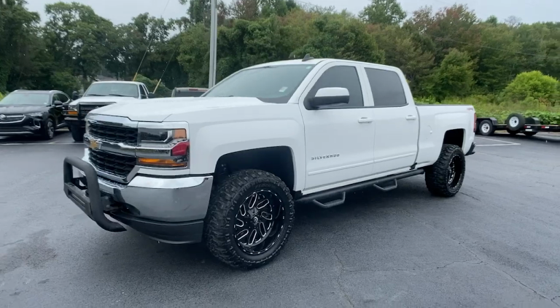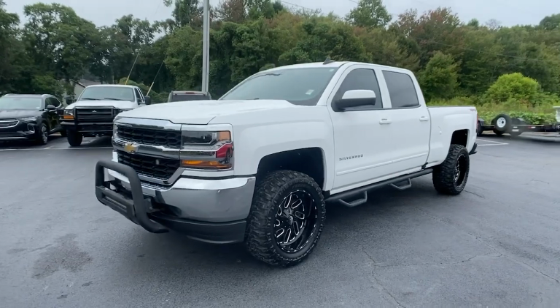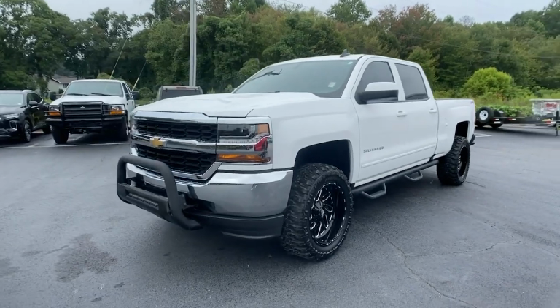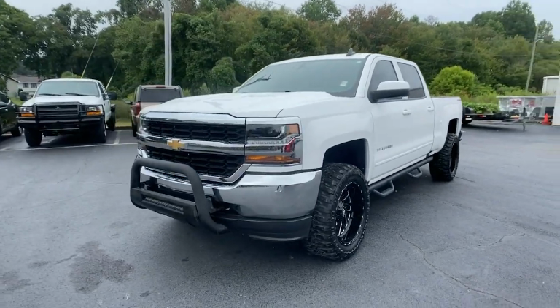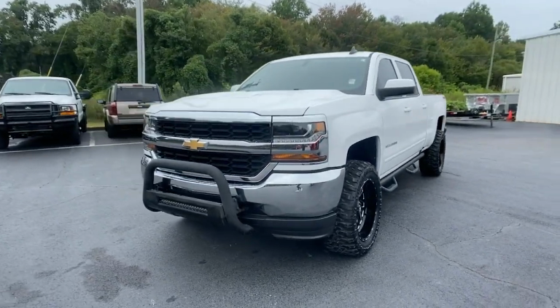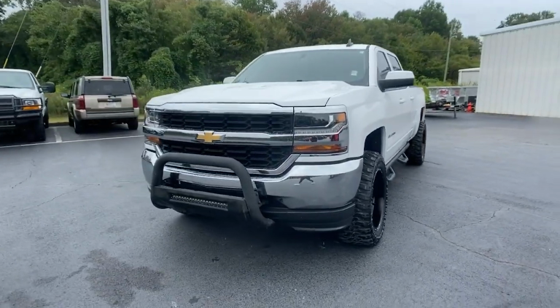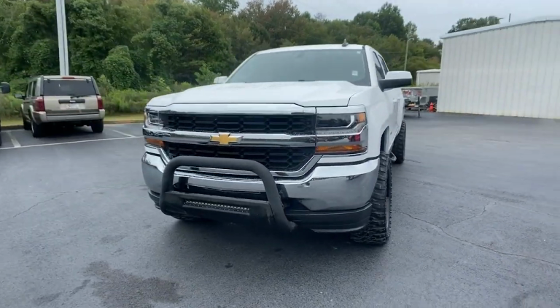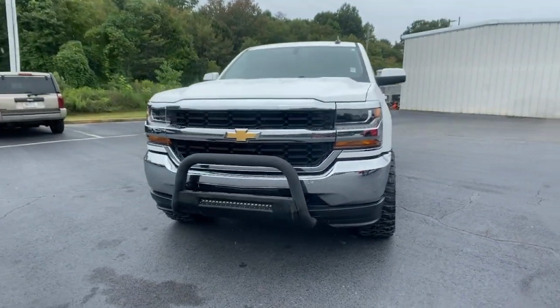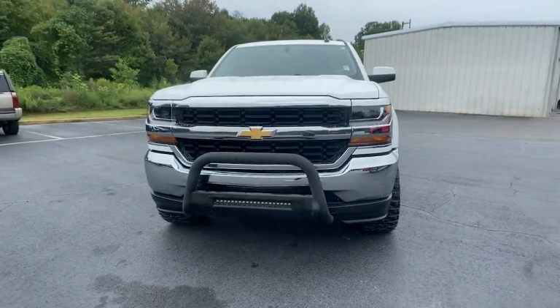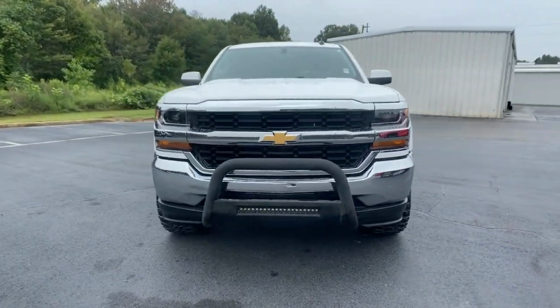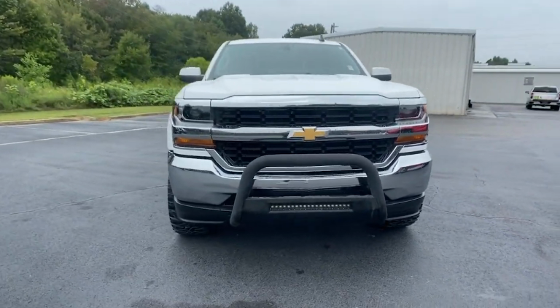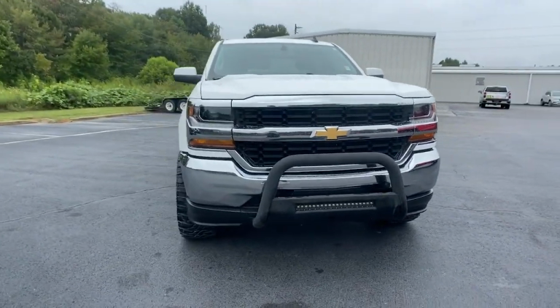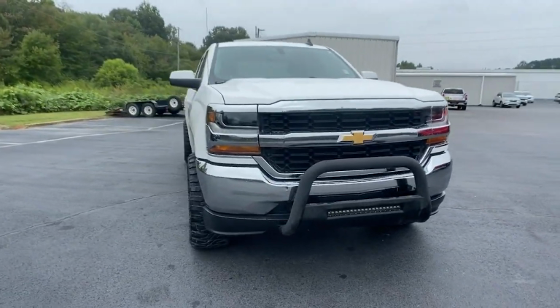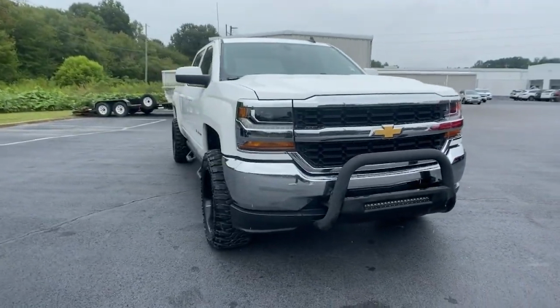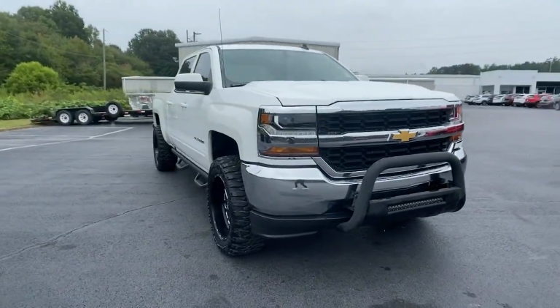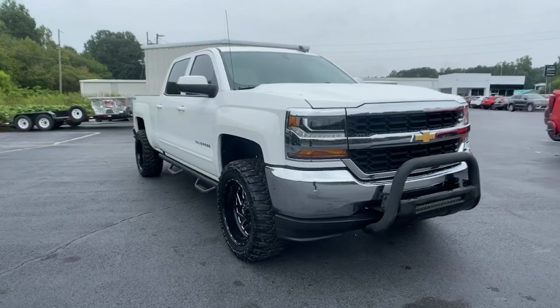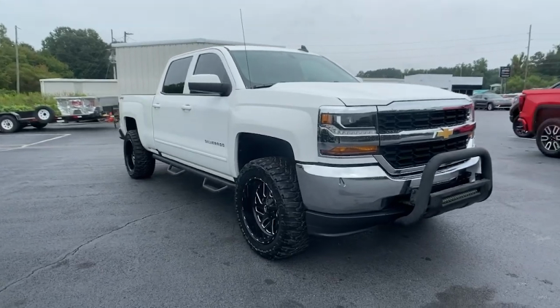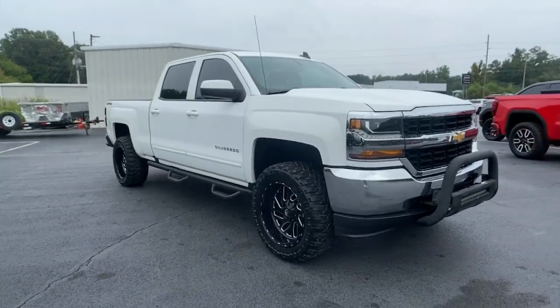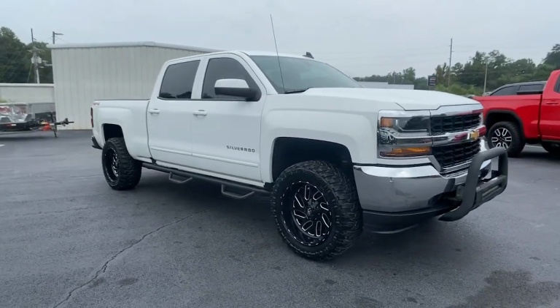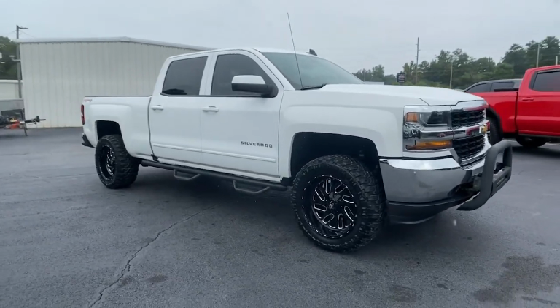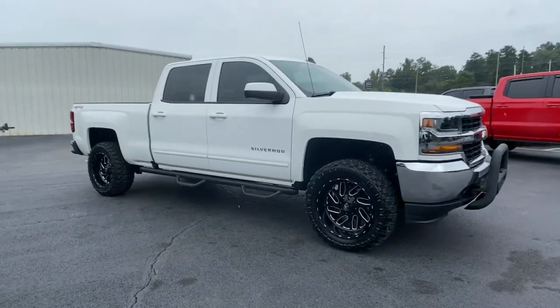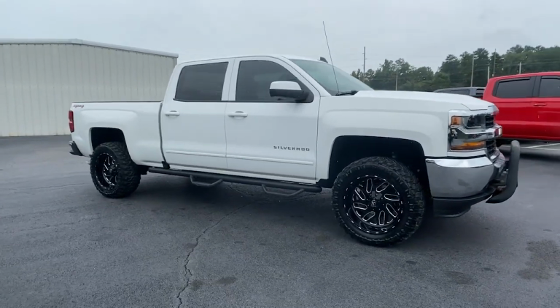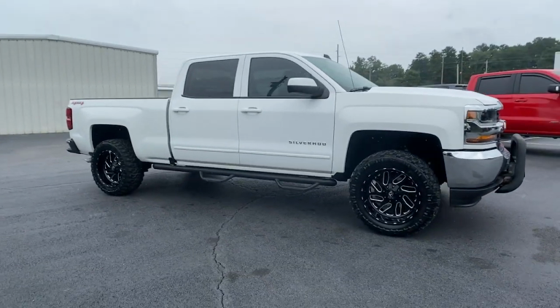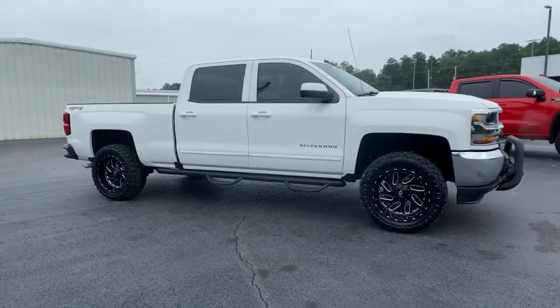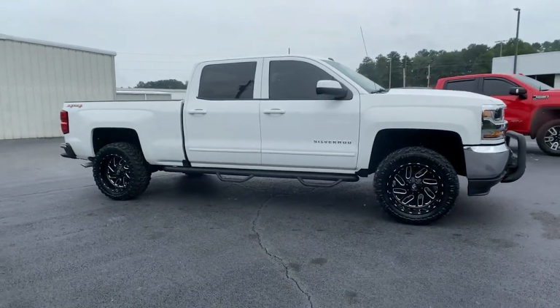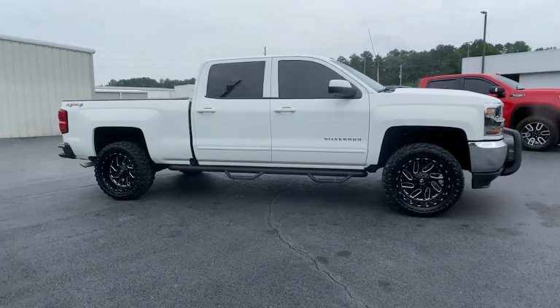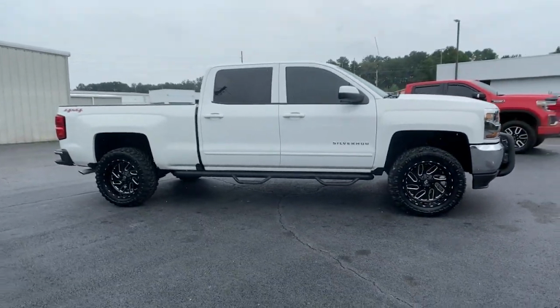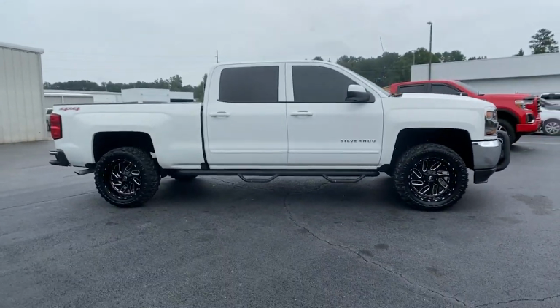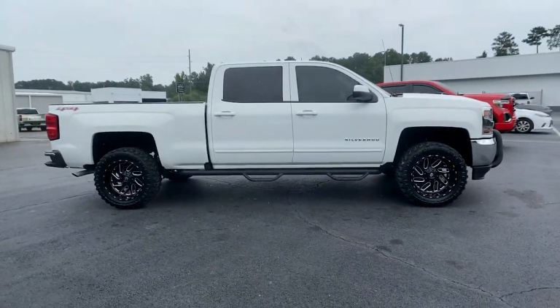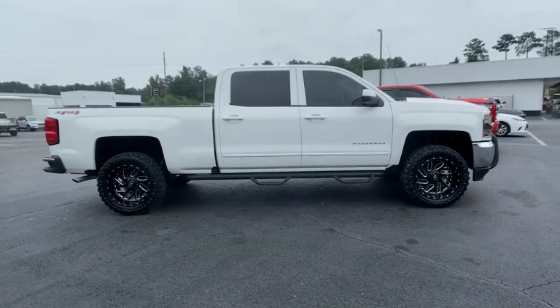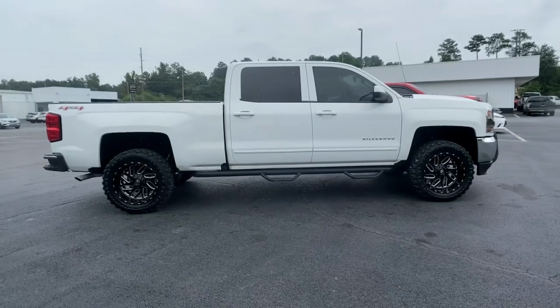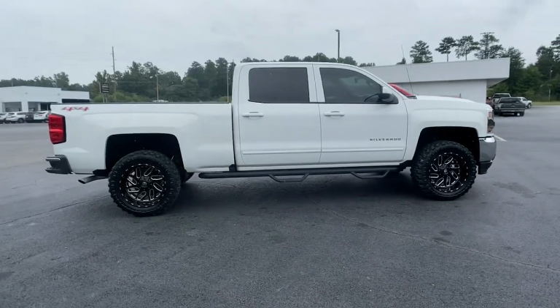Get acquainted with the 2017 Chevrolet Silverado 1500. This vehicle is an outstanding buy with fewer than 60,000 miles on the odometer.